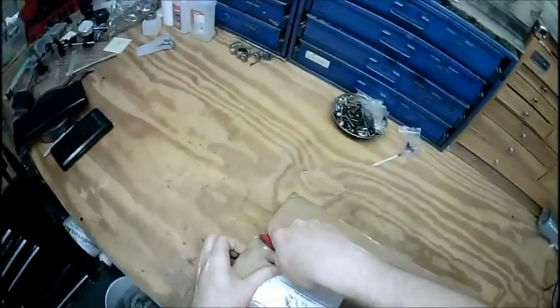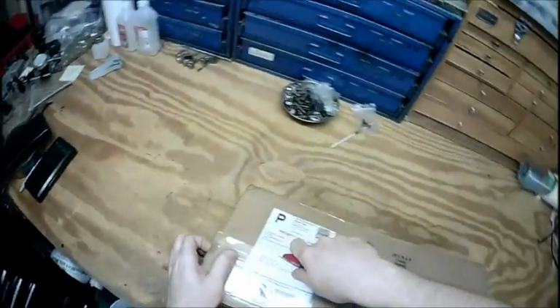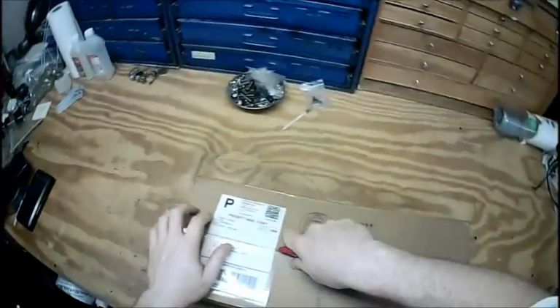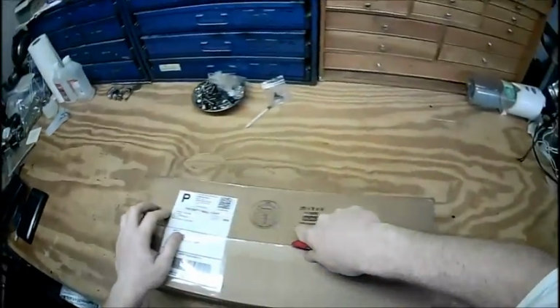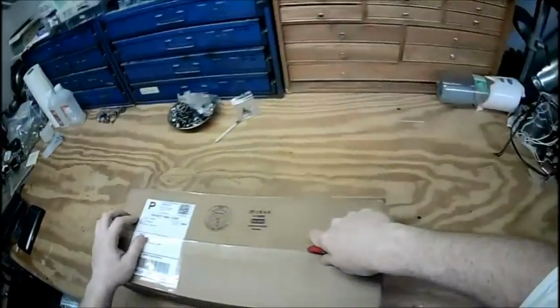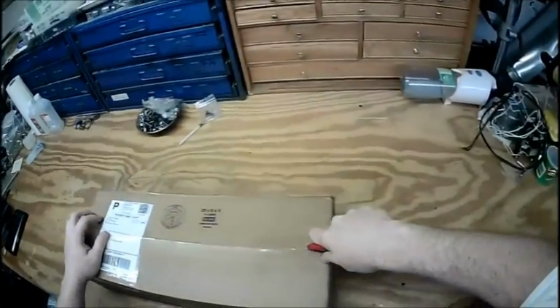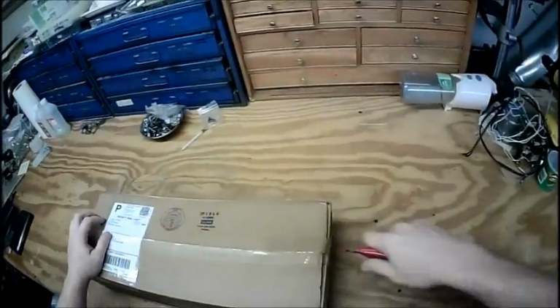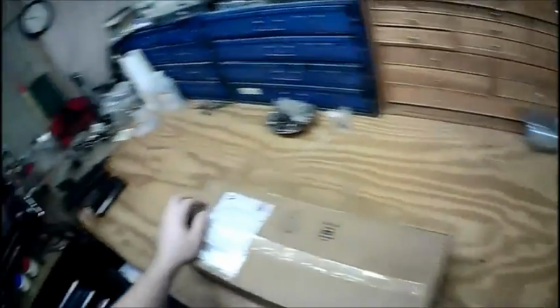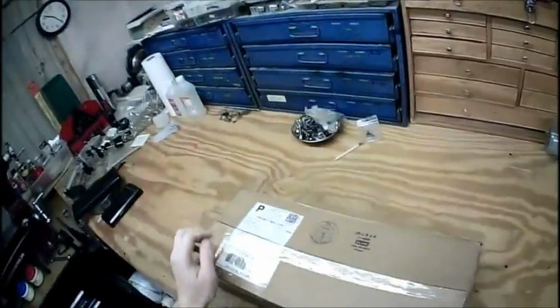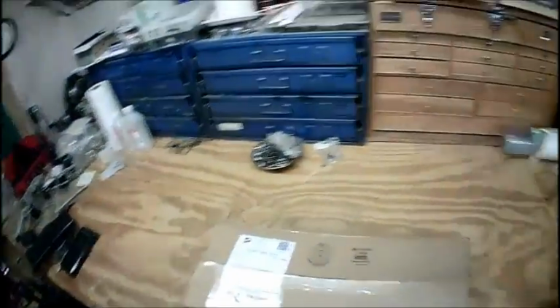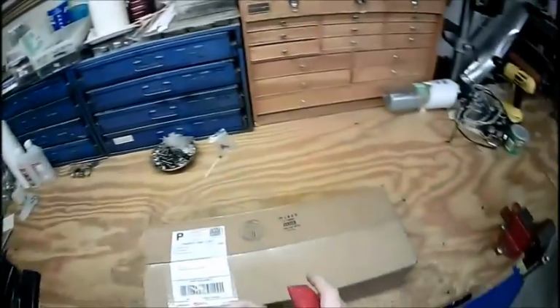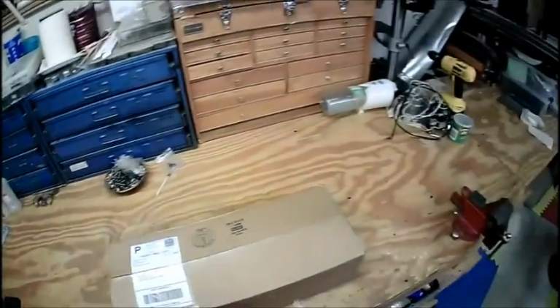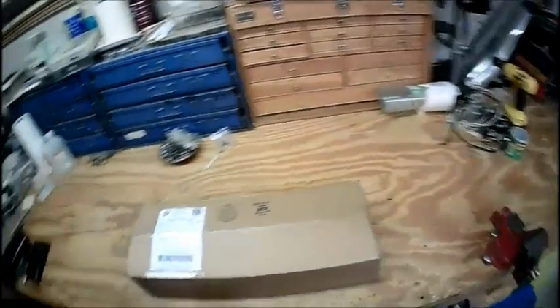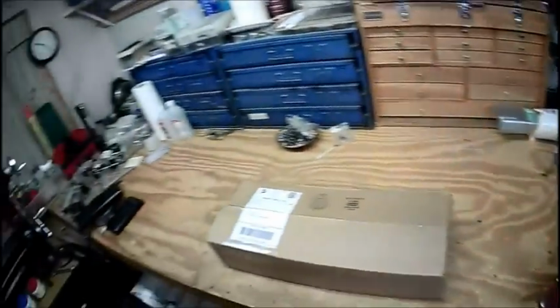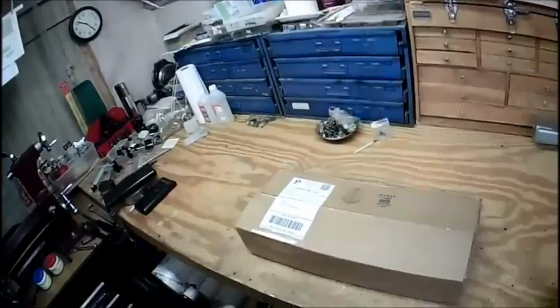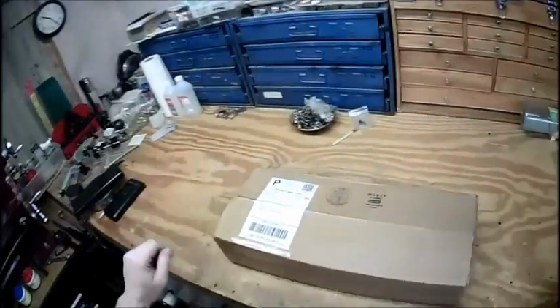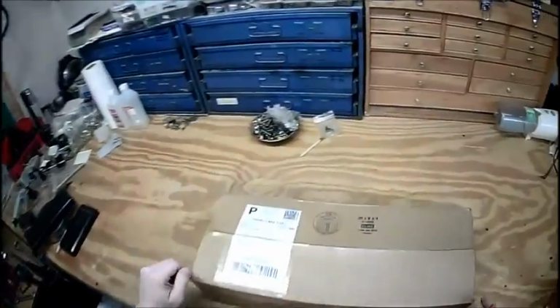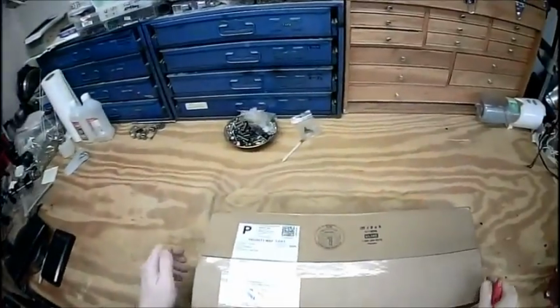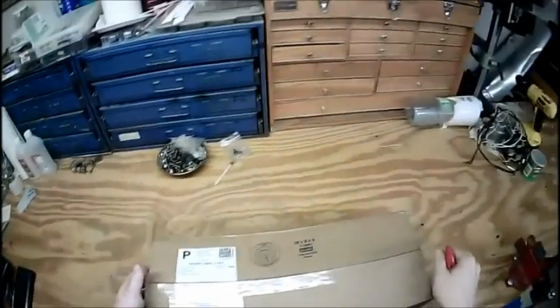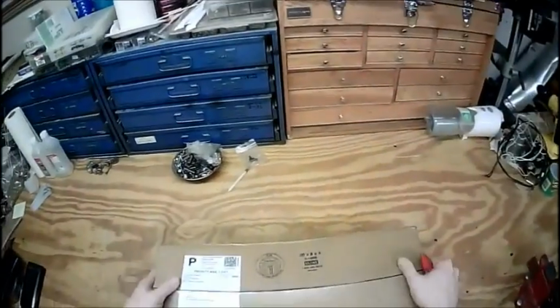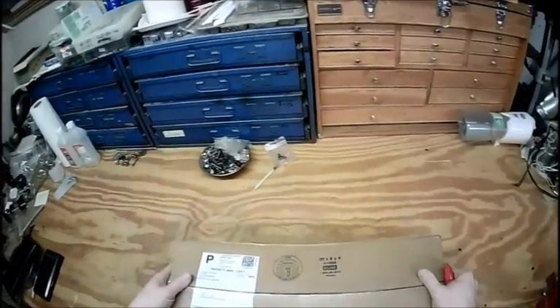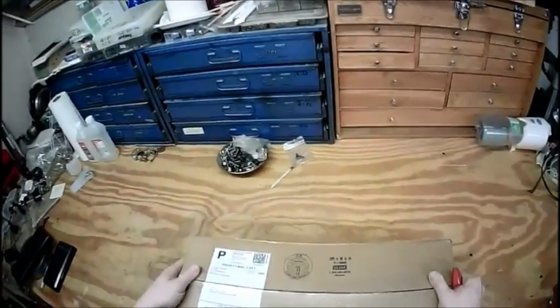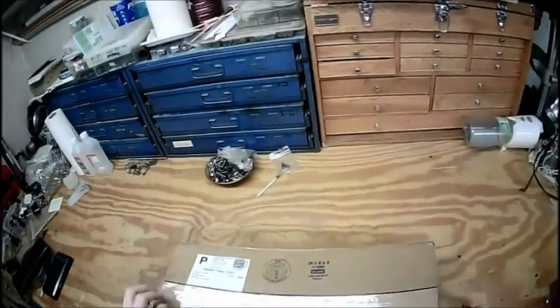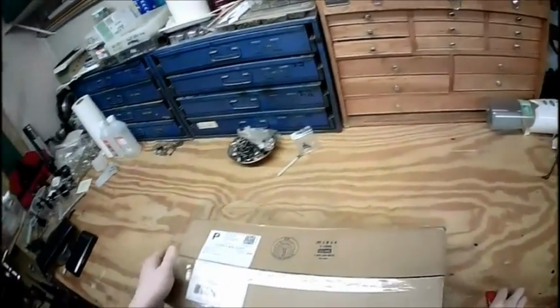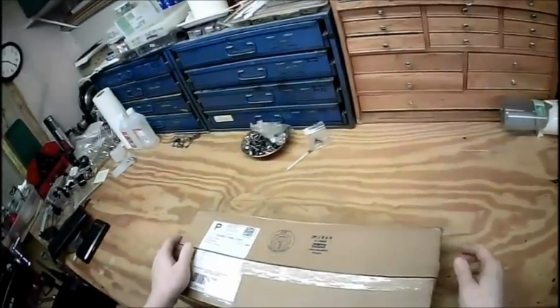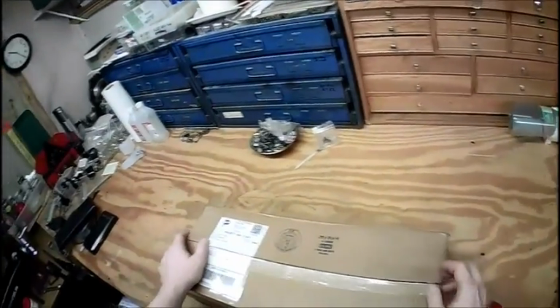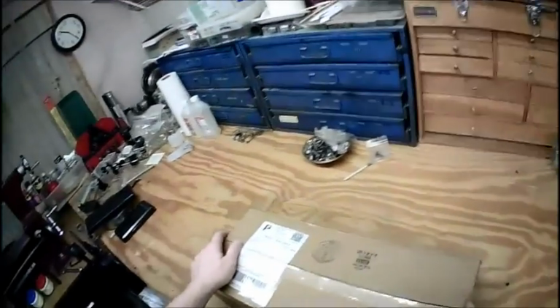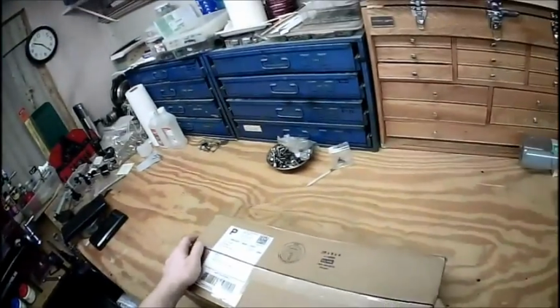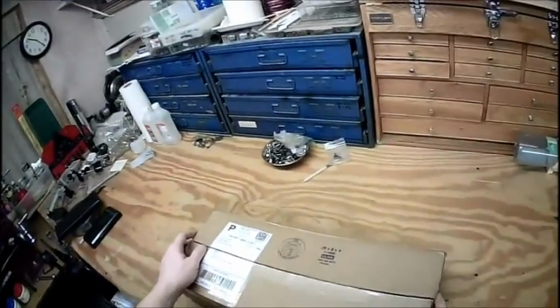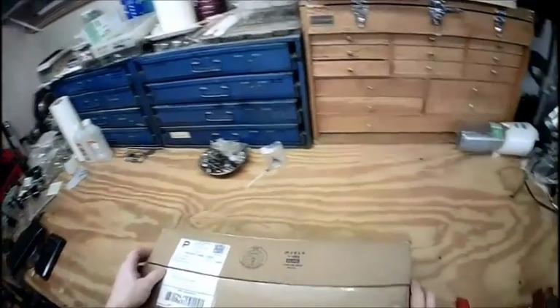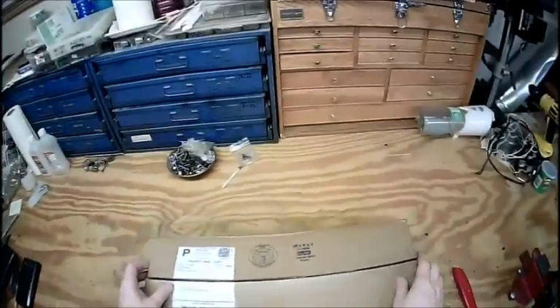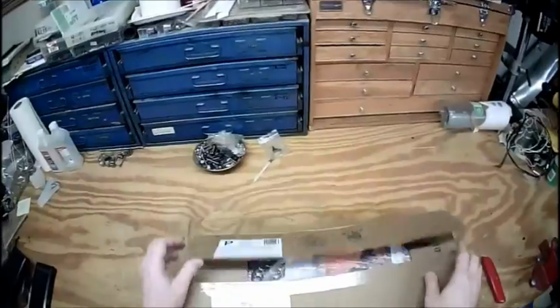Two boxes were shipped to me on the same day from the same place, and as you can see I've only gotten one. The other one apparently took a detour through Iowa.